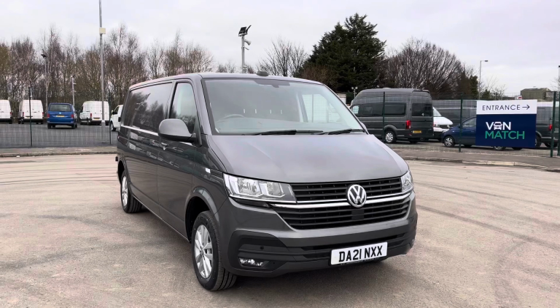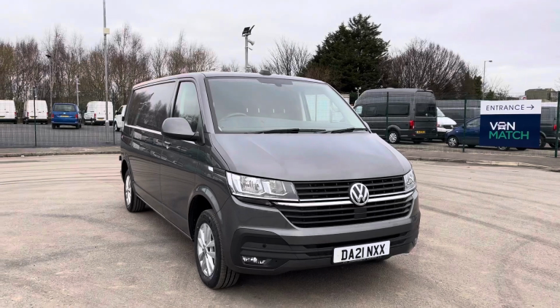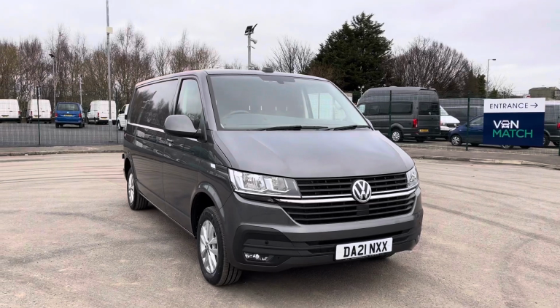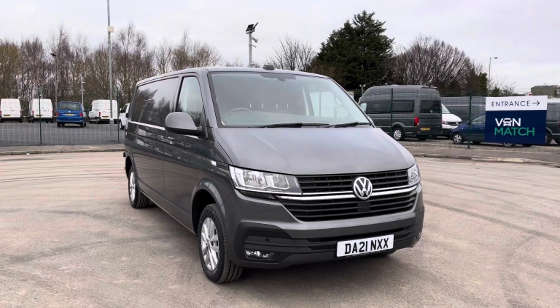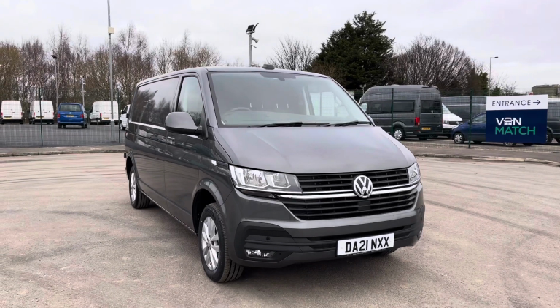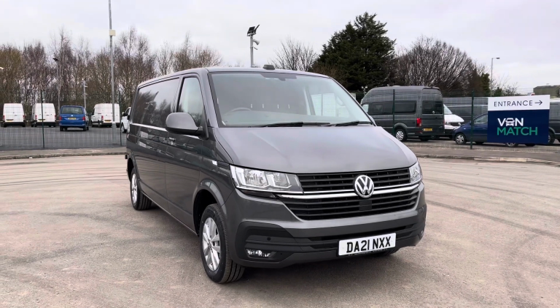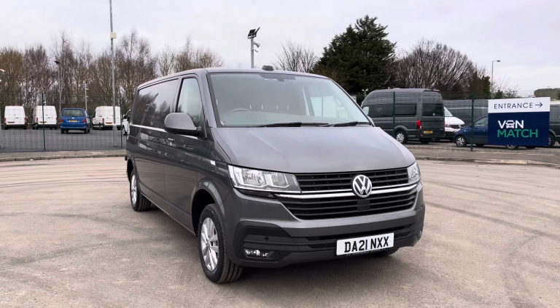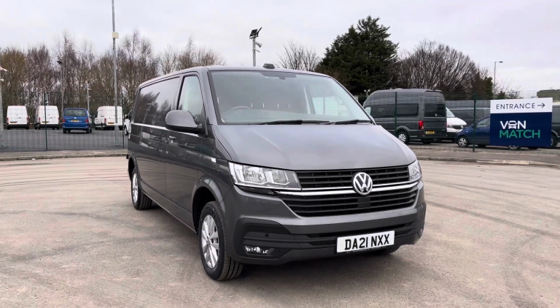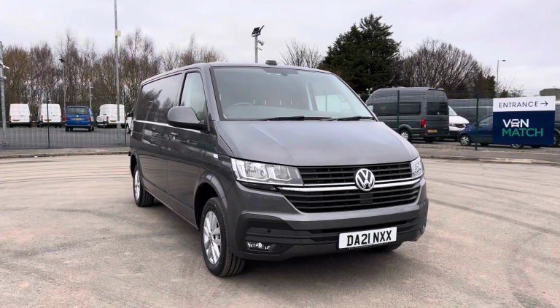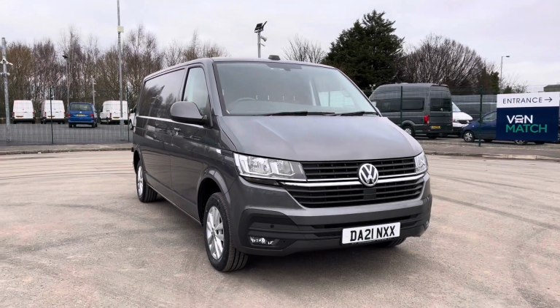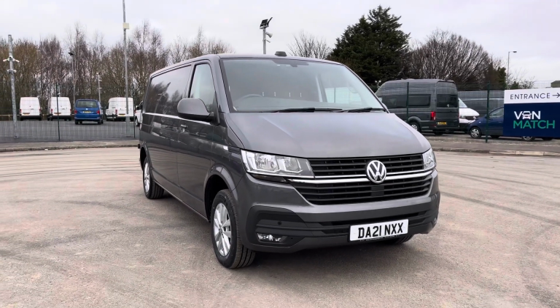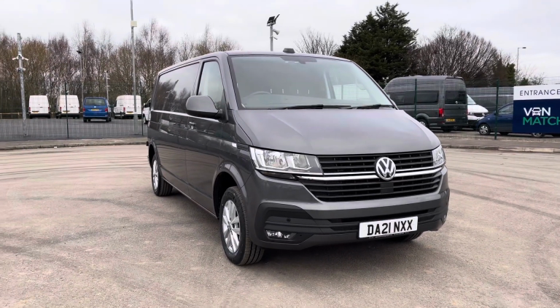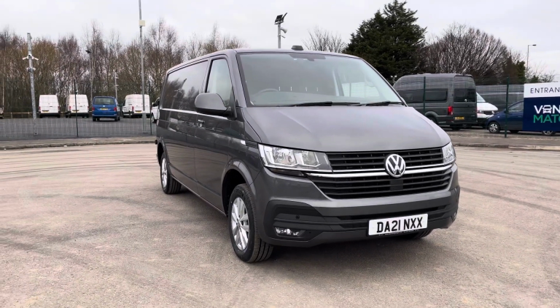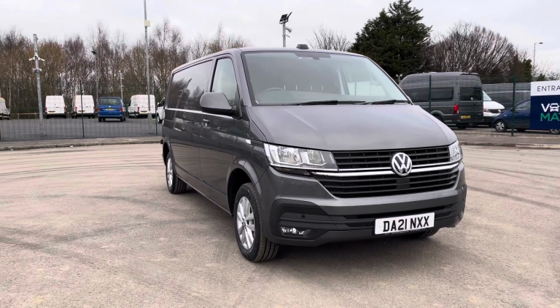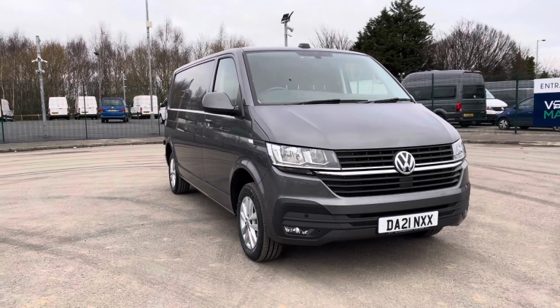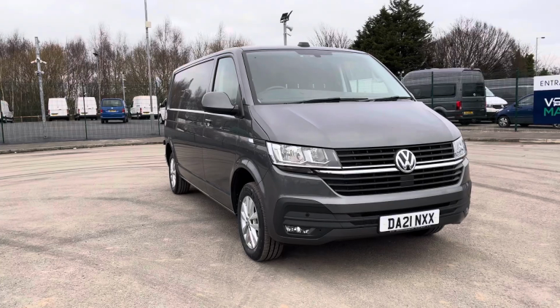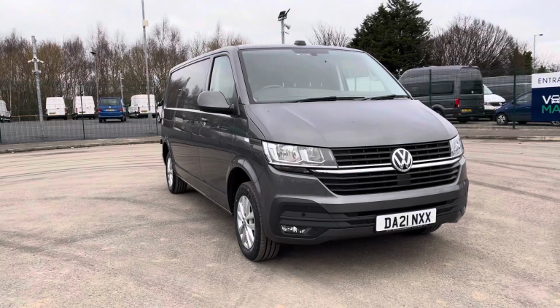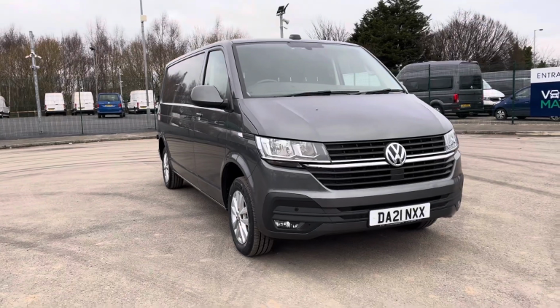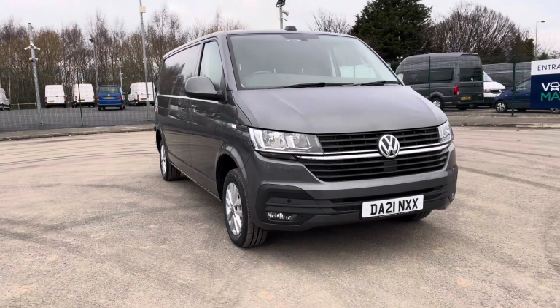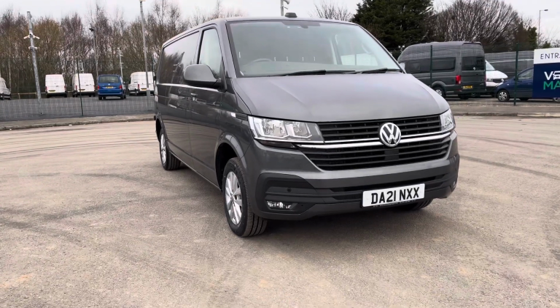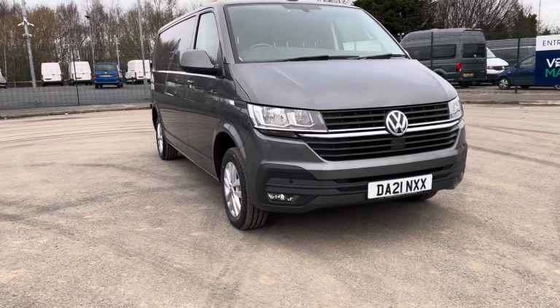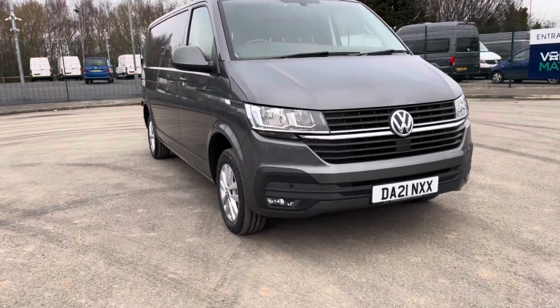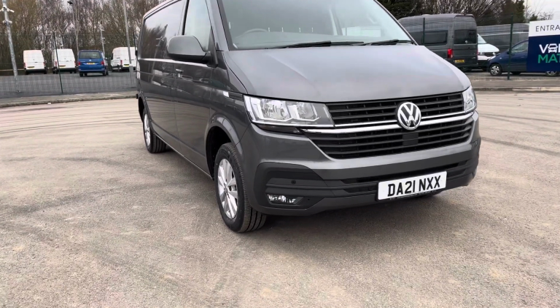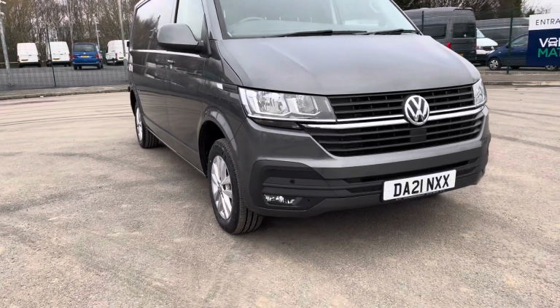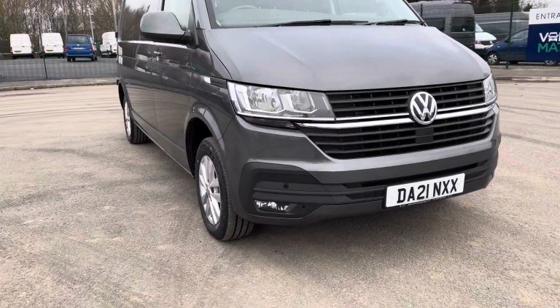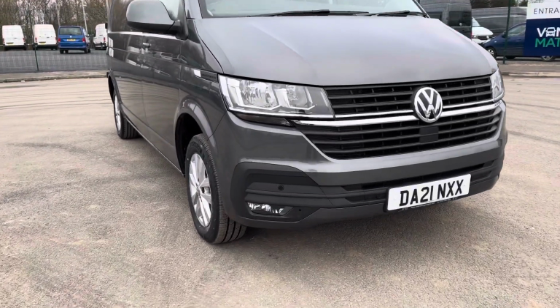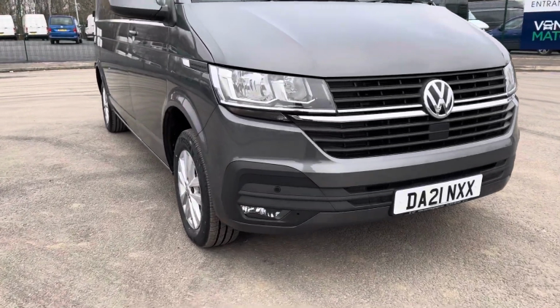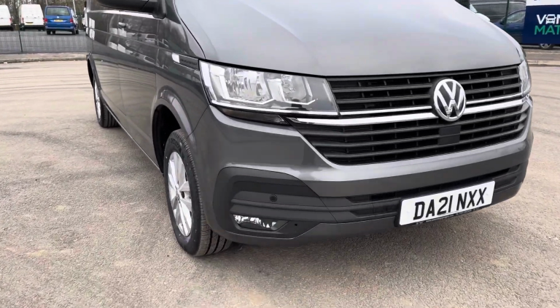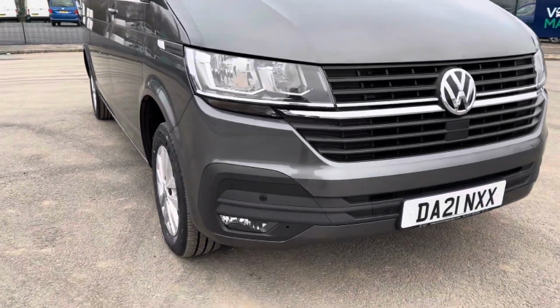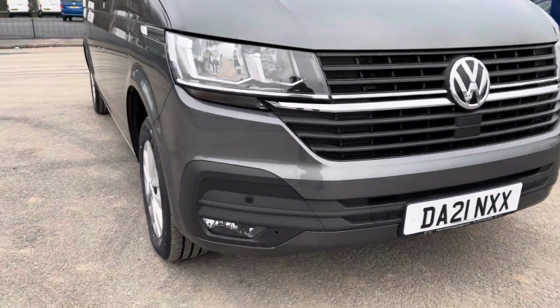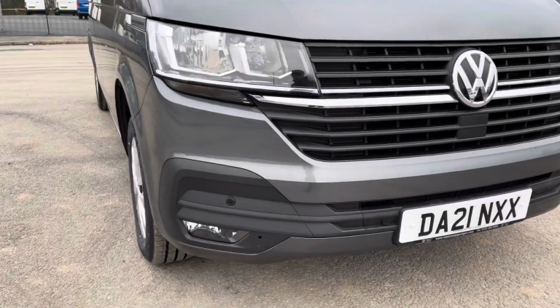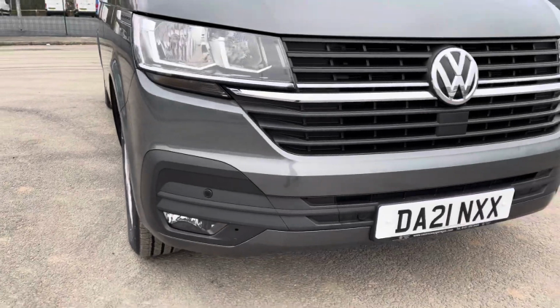Hello and welcome to Liverpool Volkswagen Van Centre. My name's Jack and I'm here today to talk about this T30 Transporter Panavan Highline. This is the 110 PS manual long wheelbase and as you can see it is finished in the indium grey metallic paint.